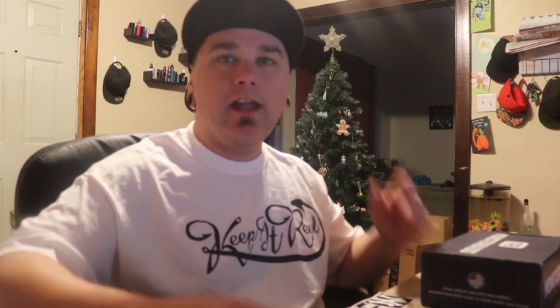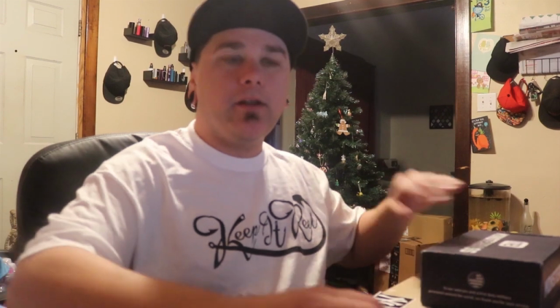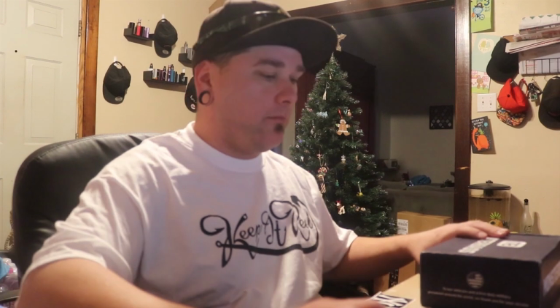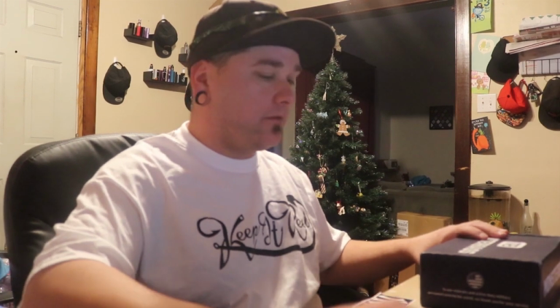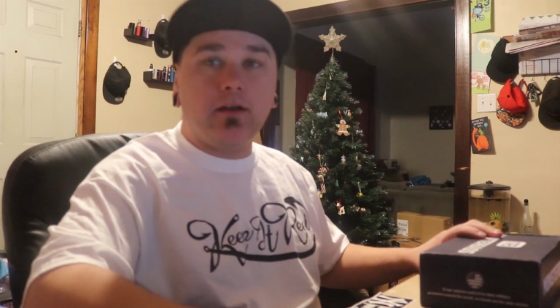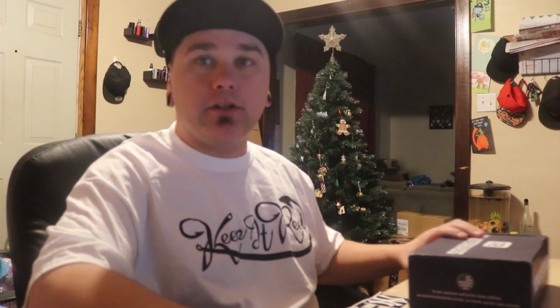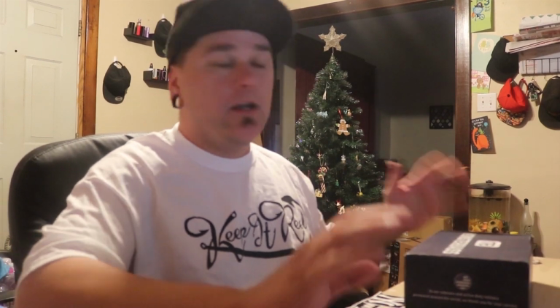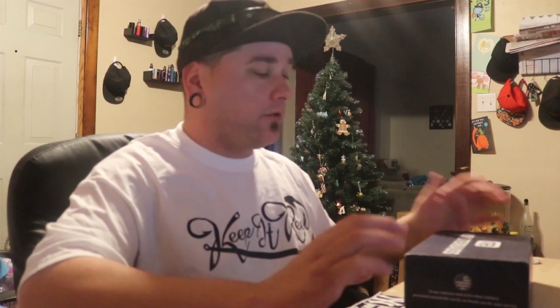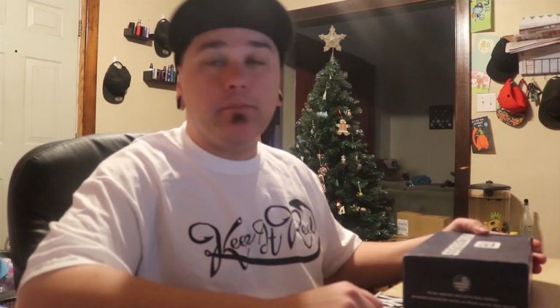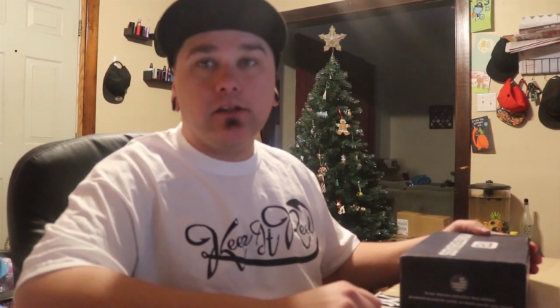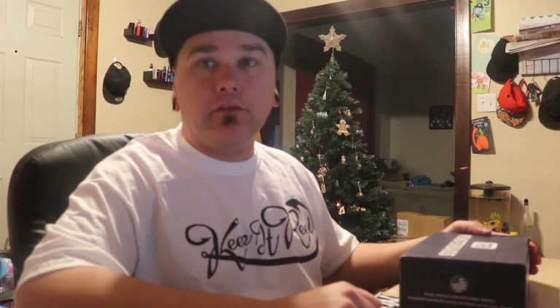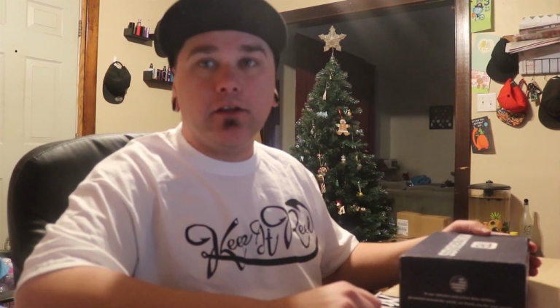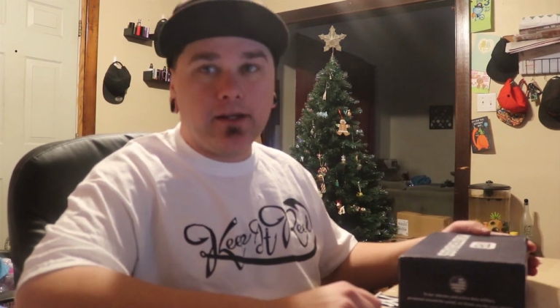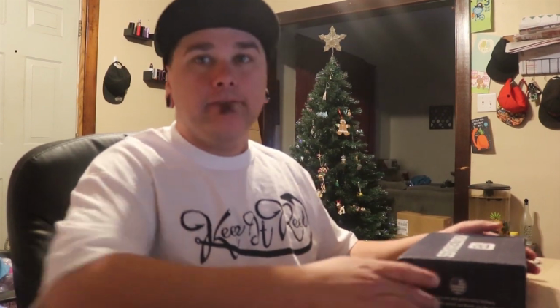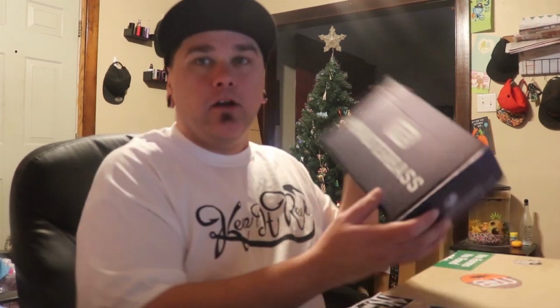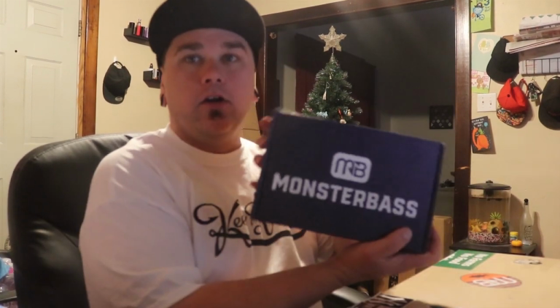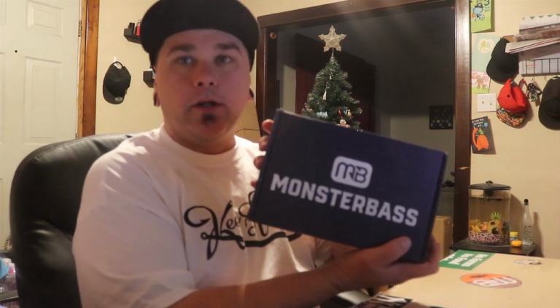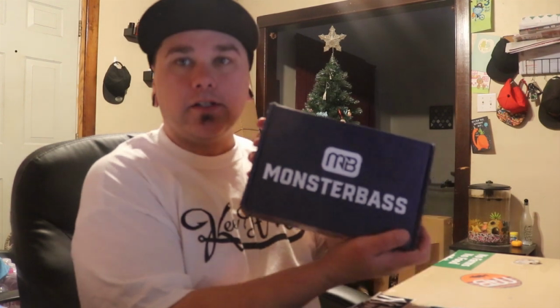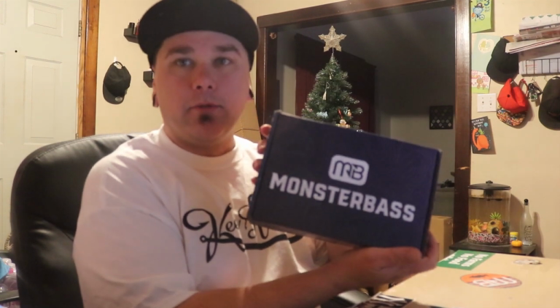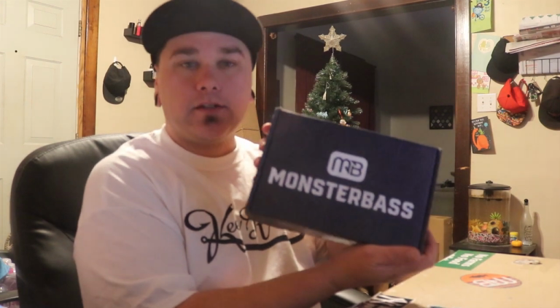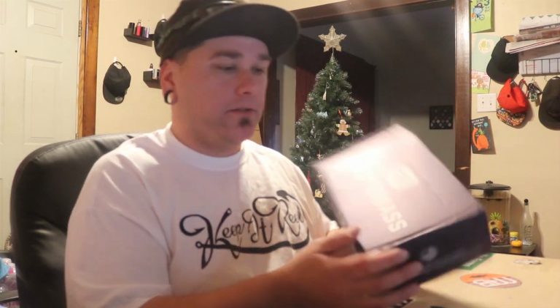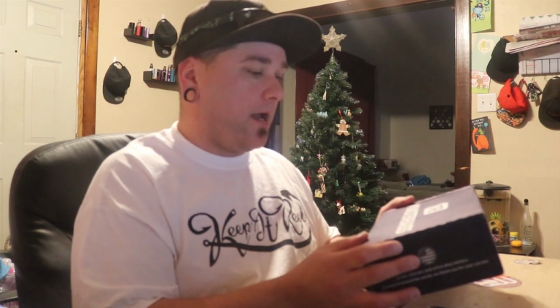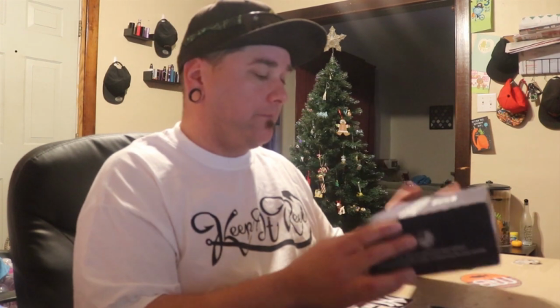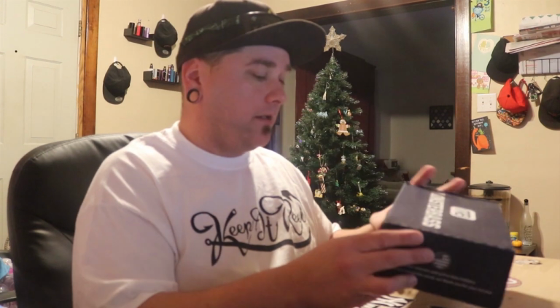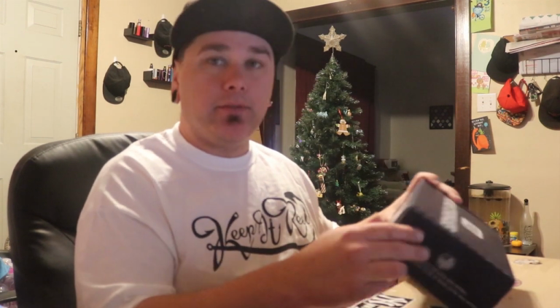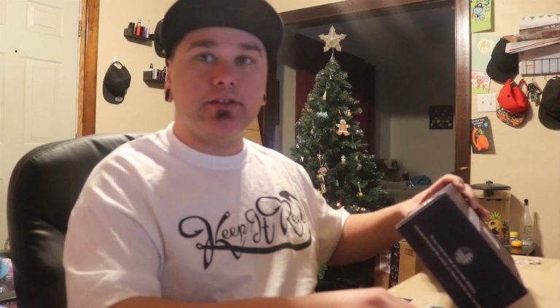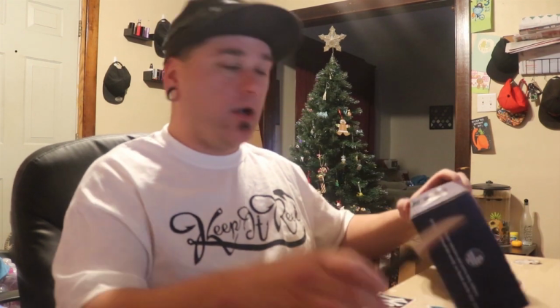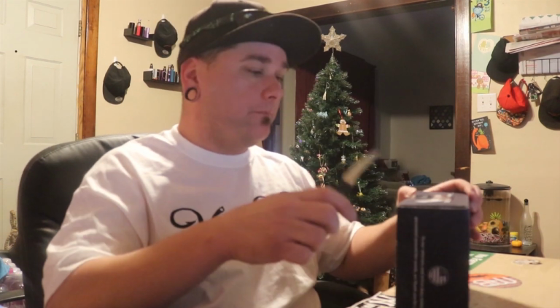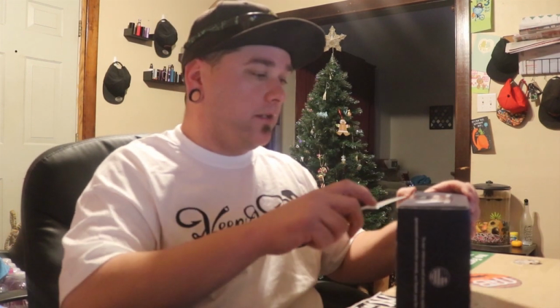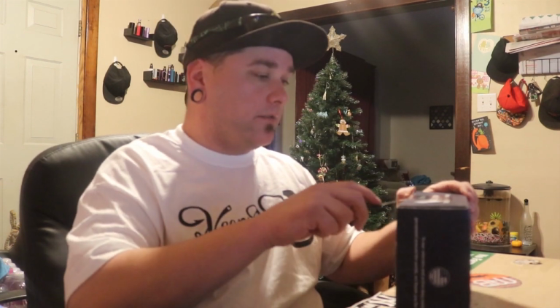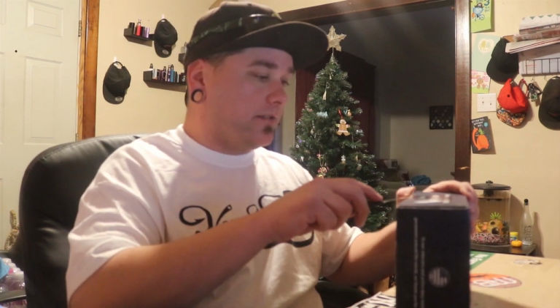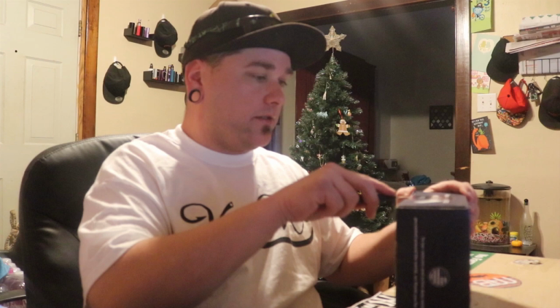Hey everybody, welcome back to another episode. I told you I'd be bringing you another video this week. We got our December box from Monster Bass — now let's bust this thing open and see what they sent us.